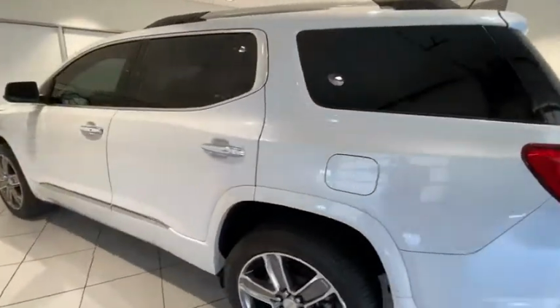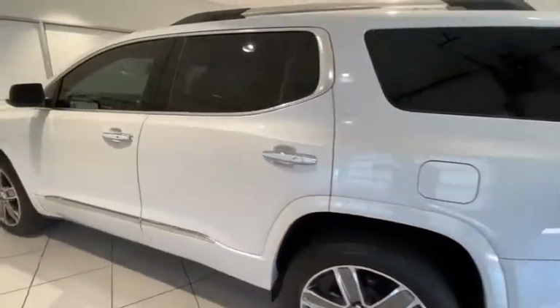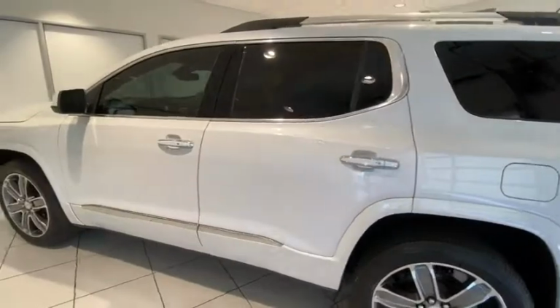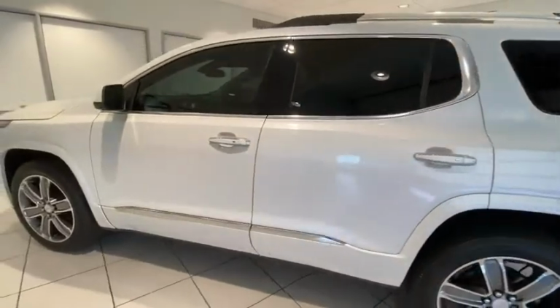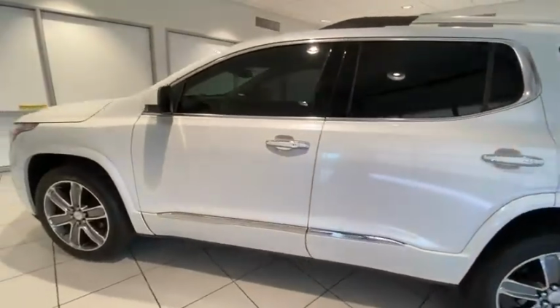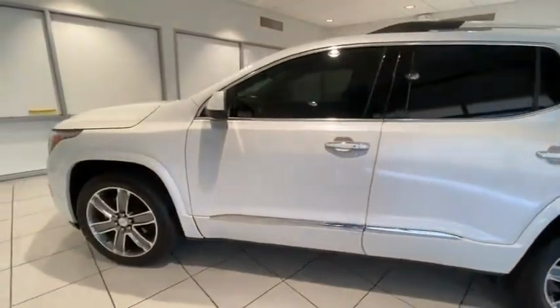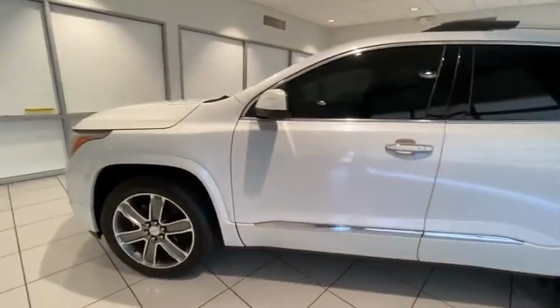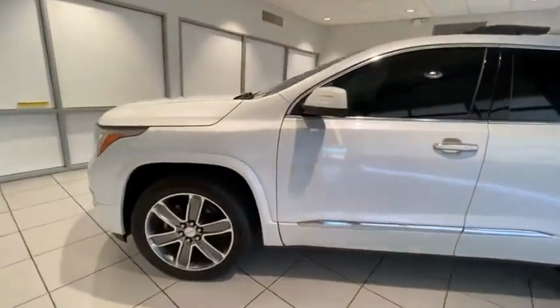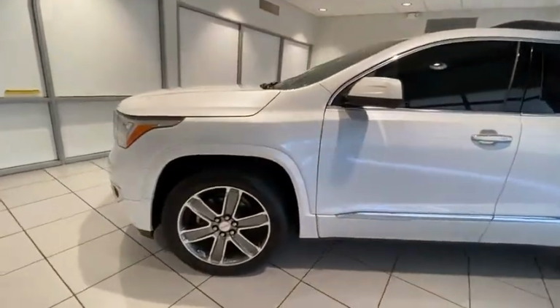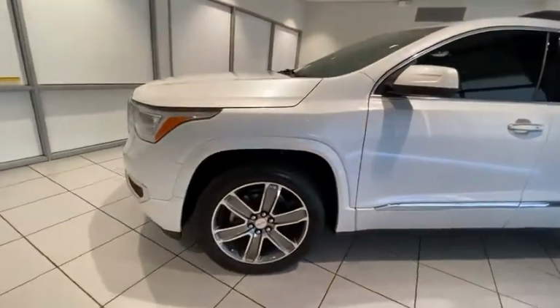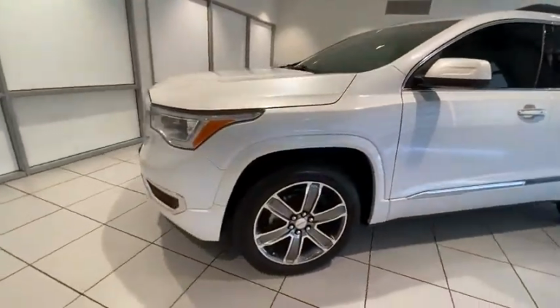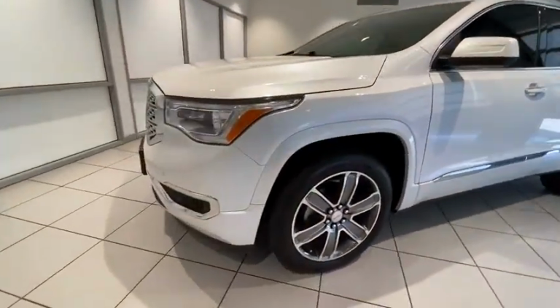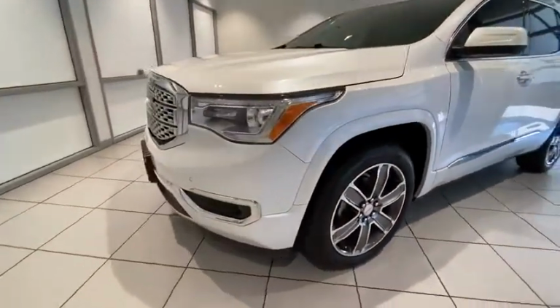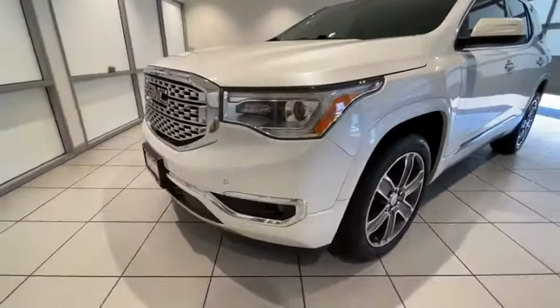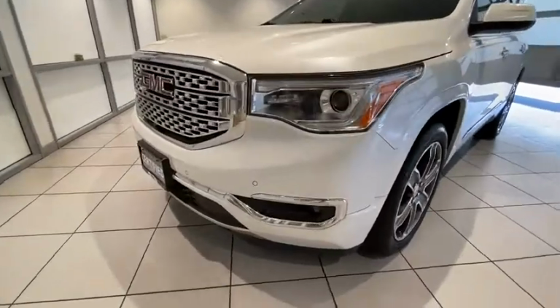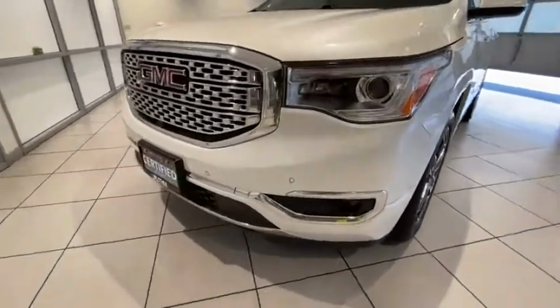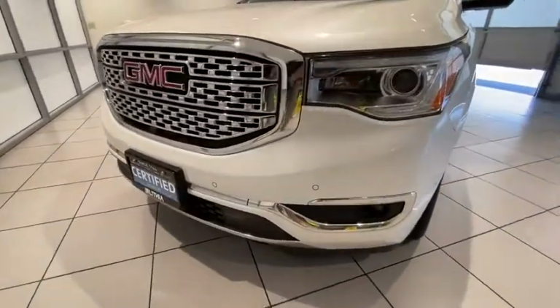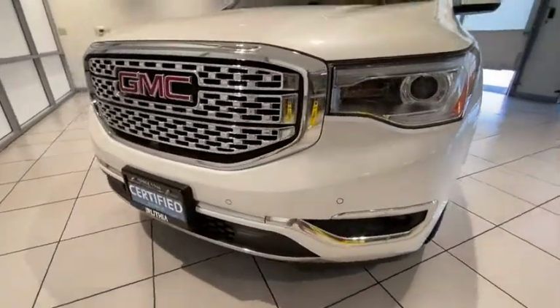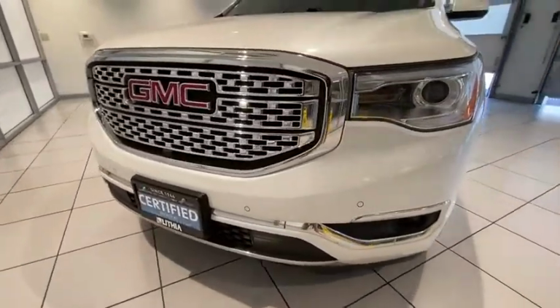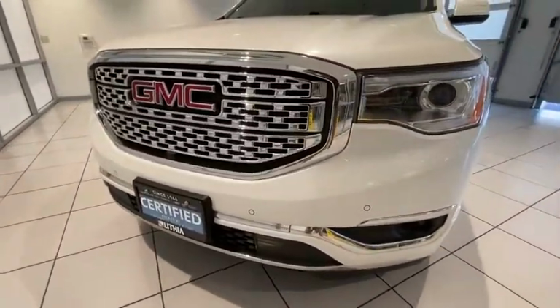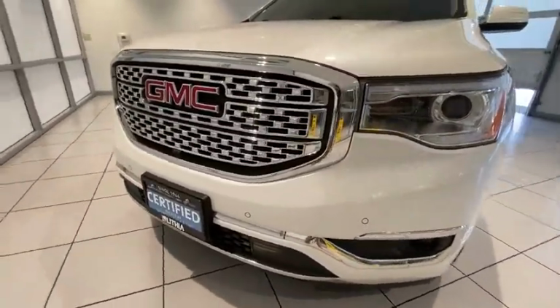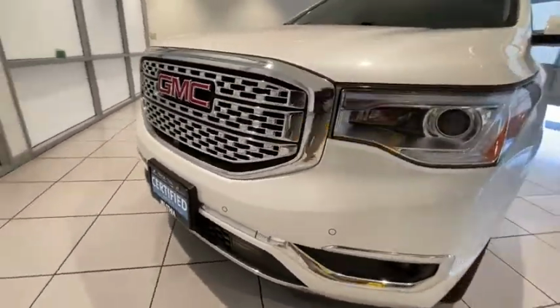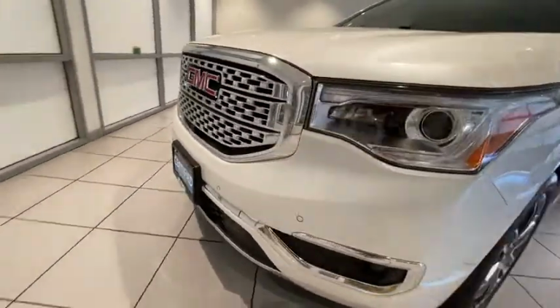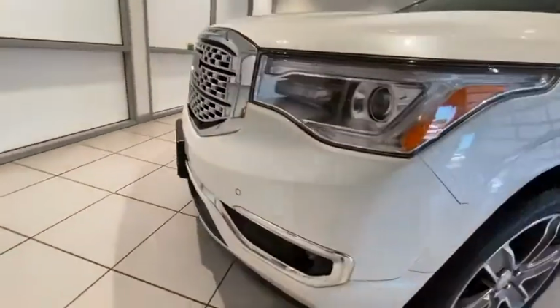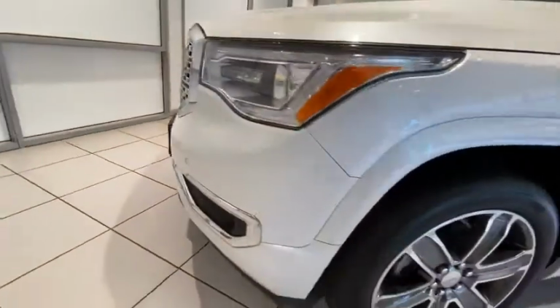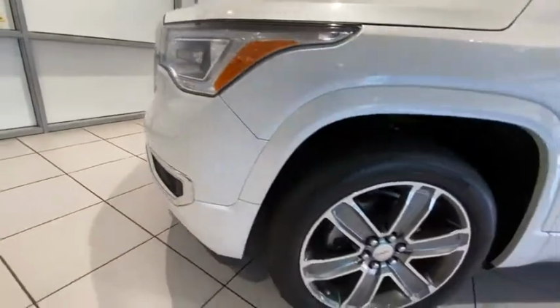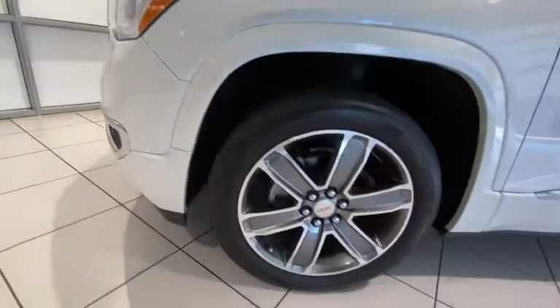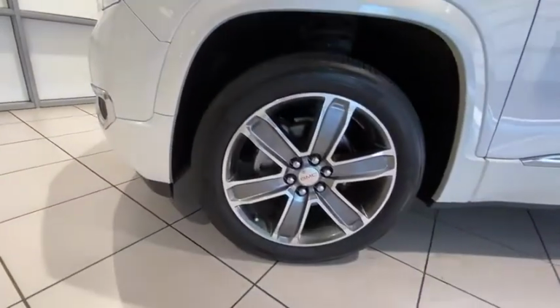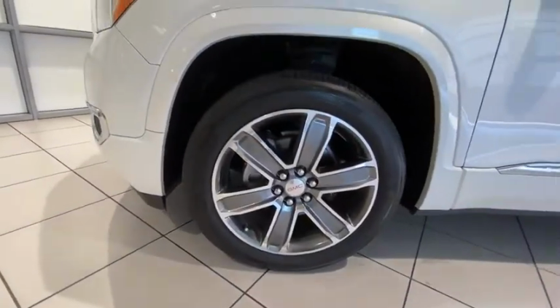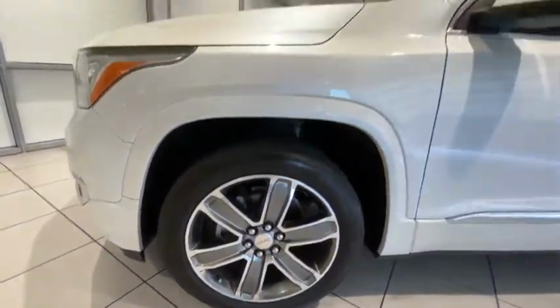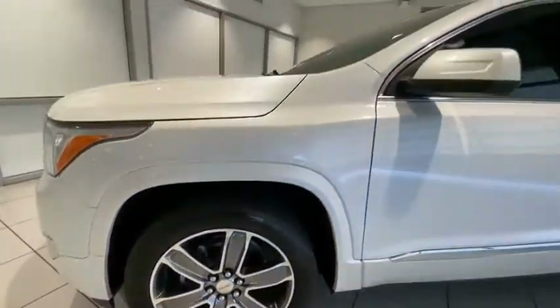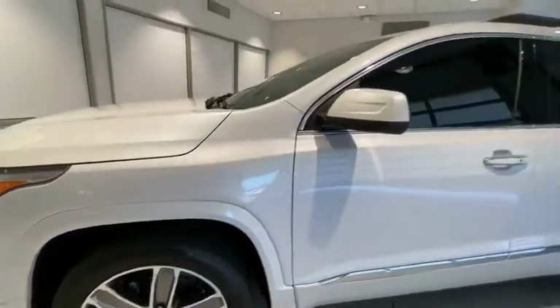Leather-wrapped steering wheel, driver lumbar, adjustable steering wheel, aluminum wheels, four-wheel disc brakes, cruise control, front floor mats, ABS four-wheel, universal garage door opener, AM-FM stereo radio, premium sound system.